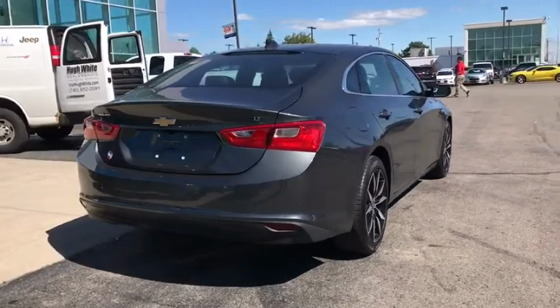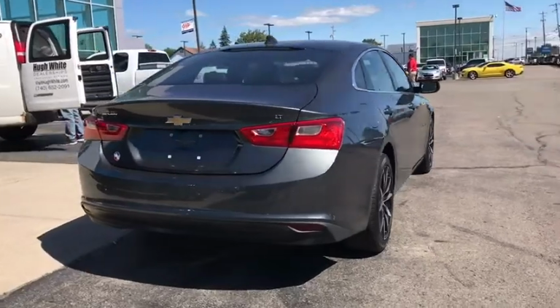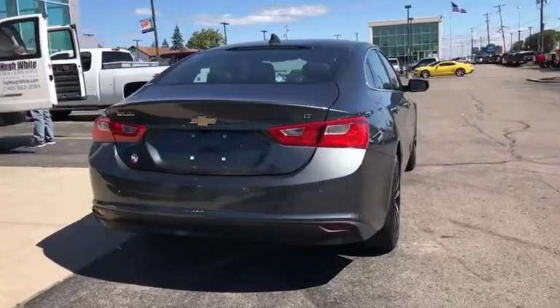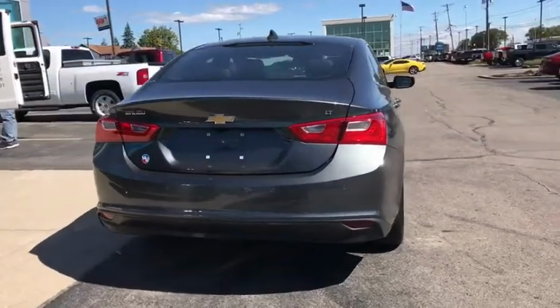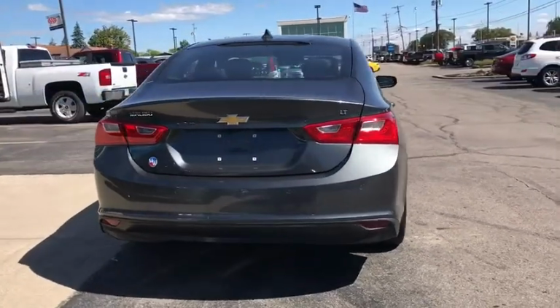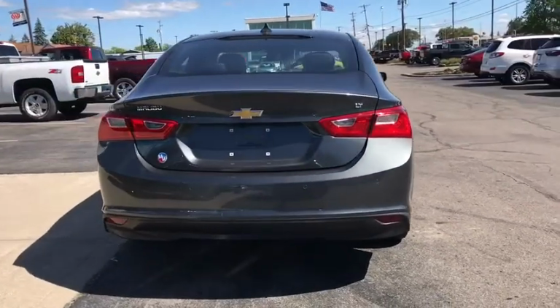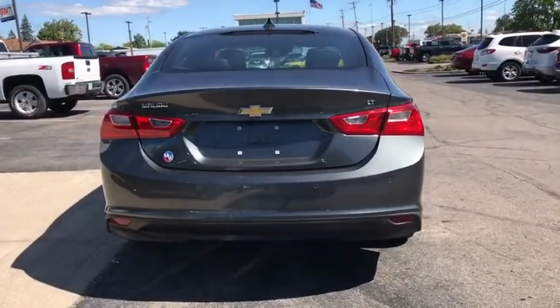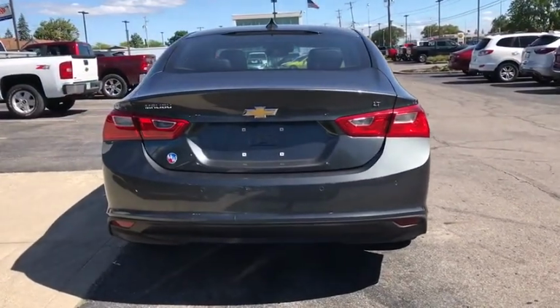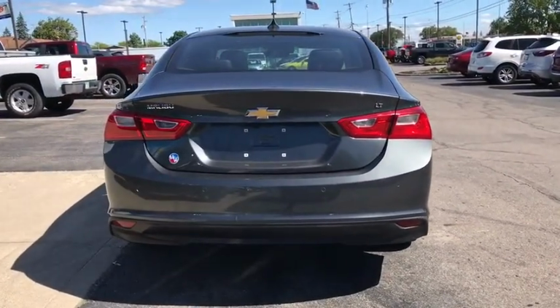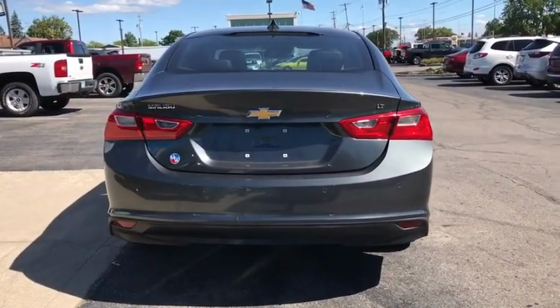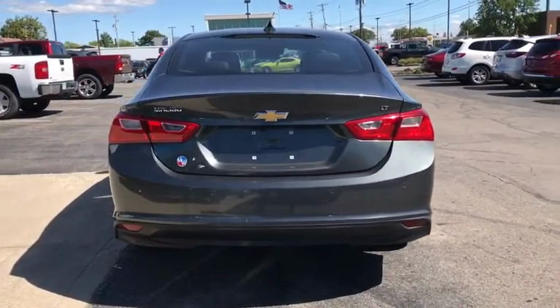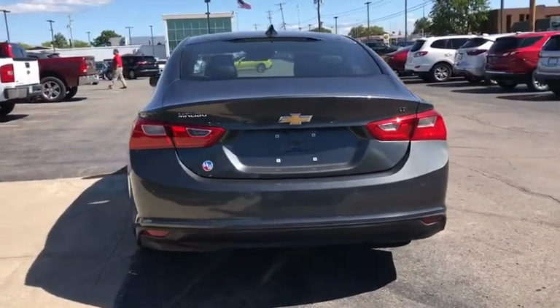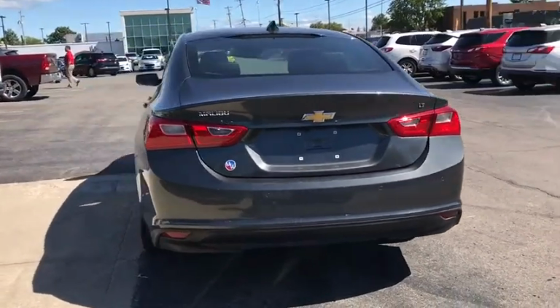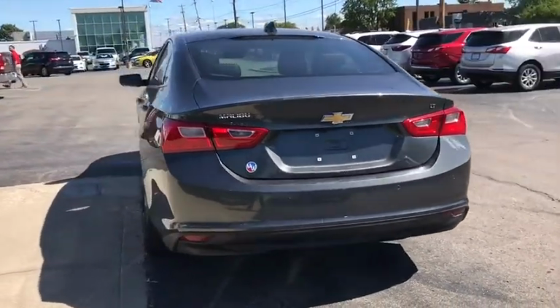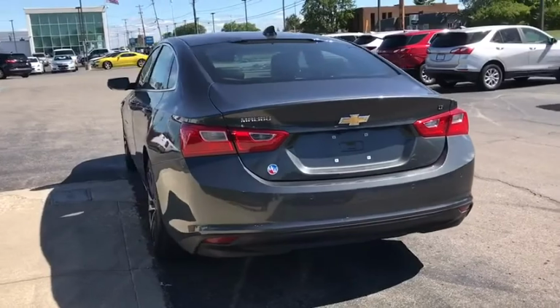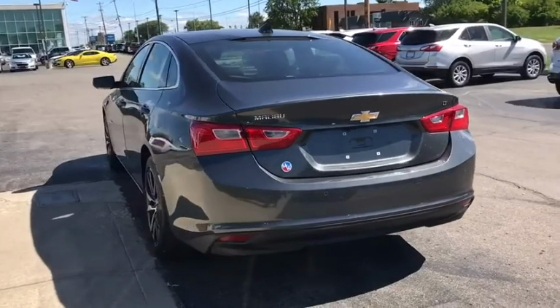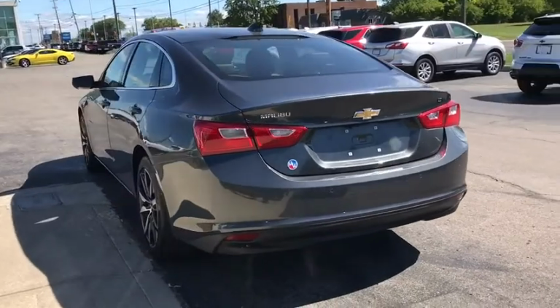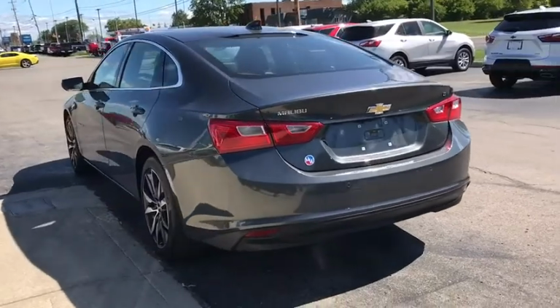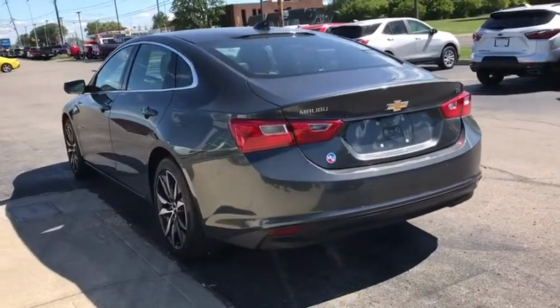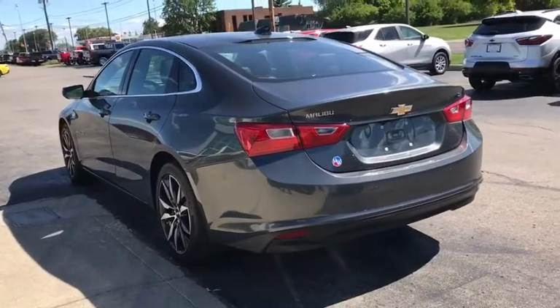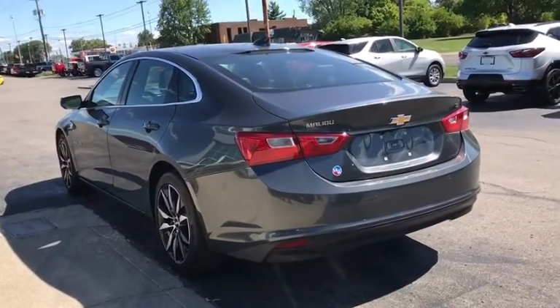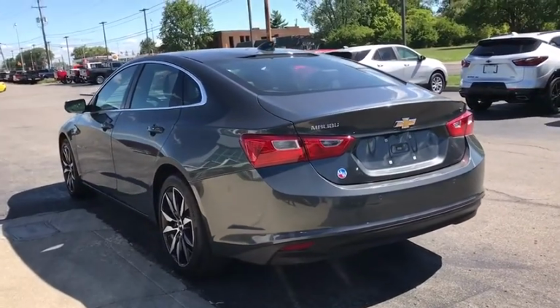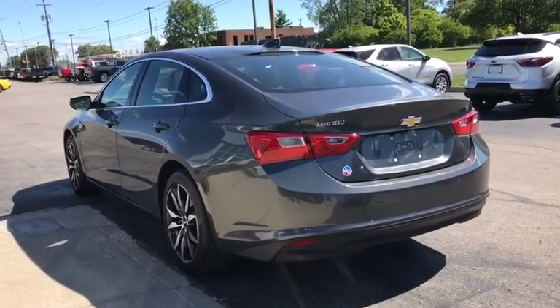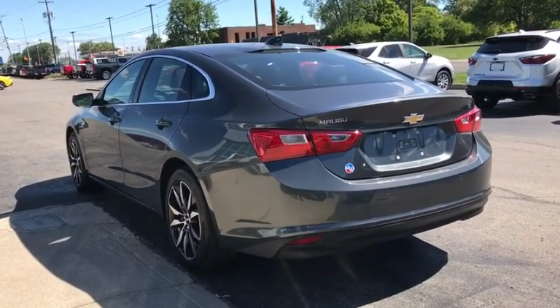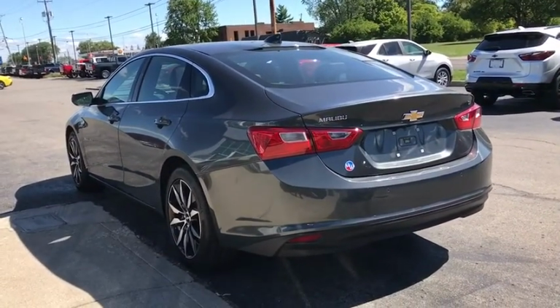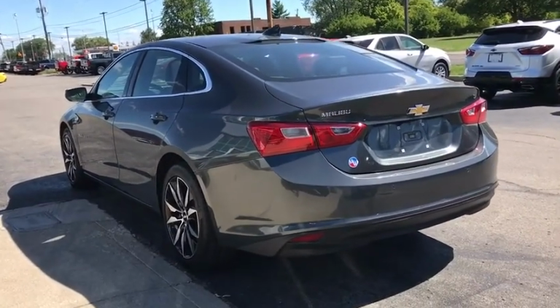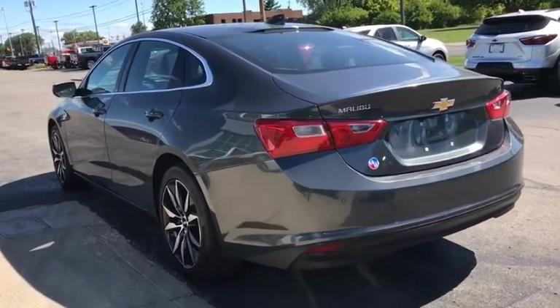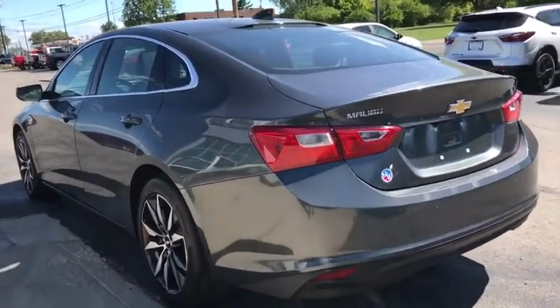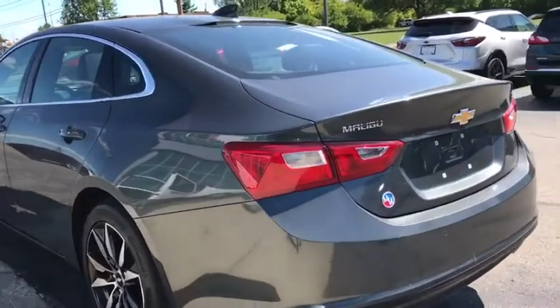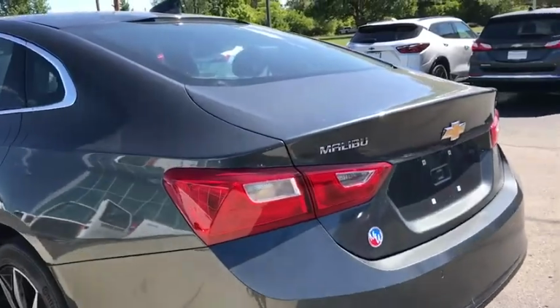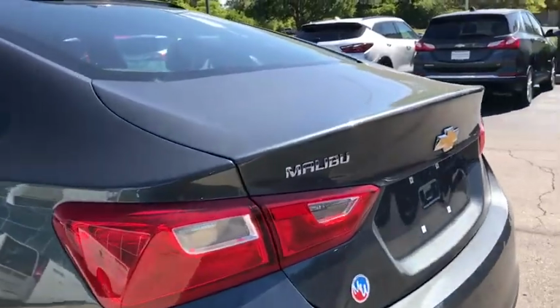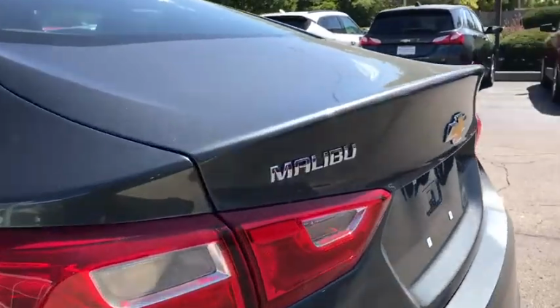Anti-lock braking system, backup camera, remote engine start, stability control, traction control, steering wheel audio controls, keyless entry, Bluetooth, adjustable steering wheel, cruise control.